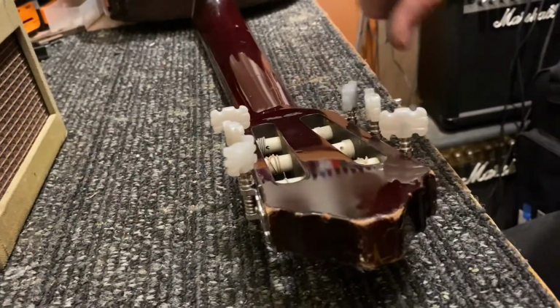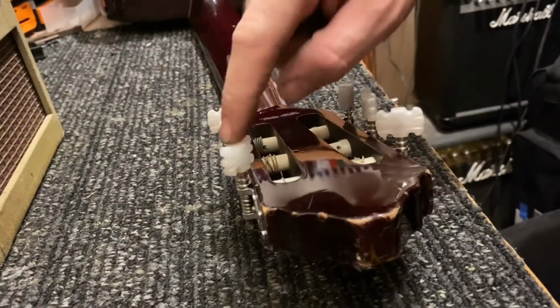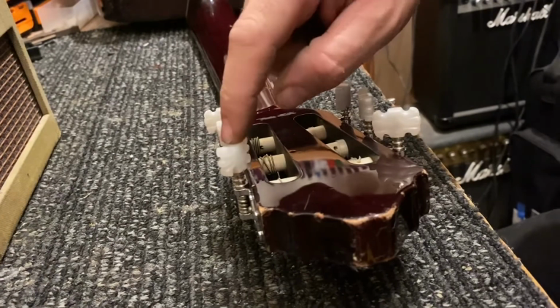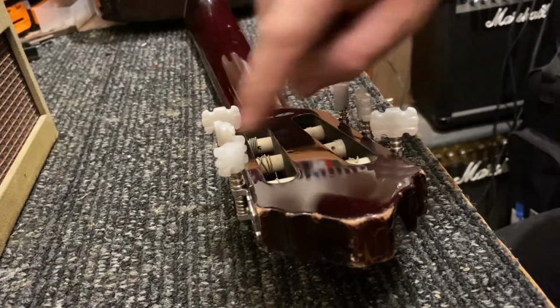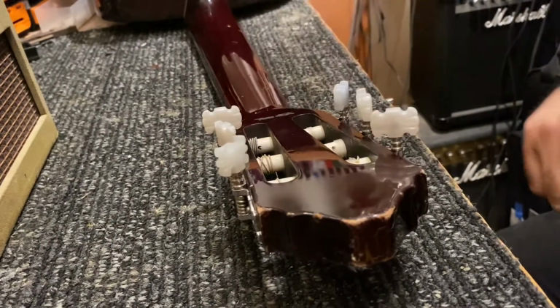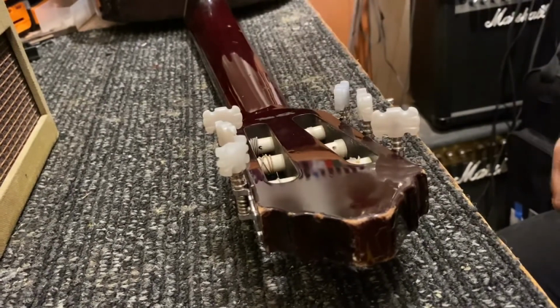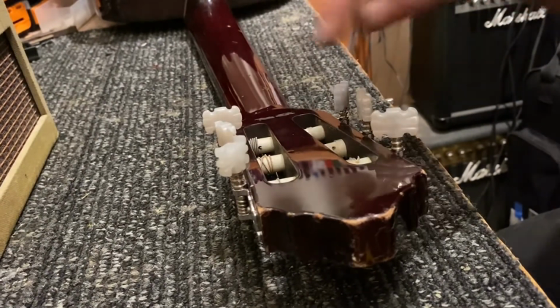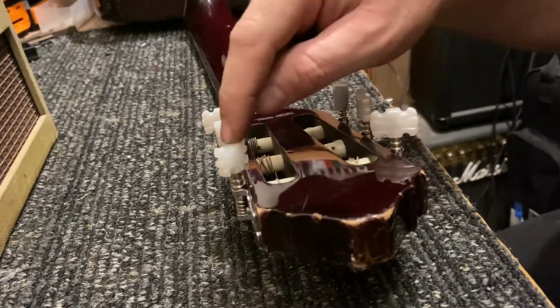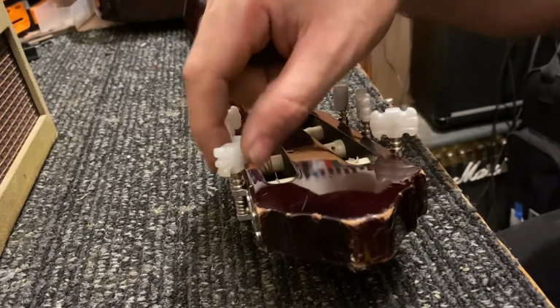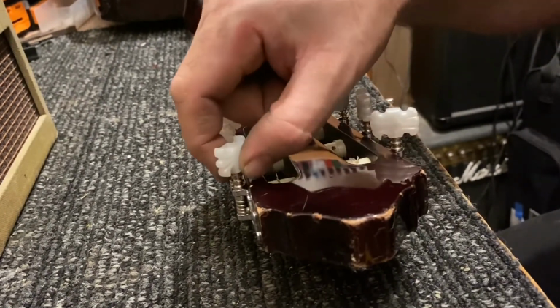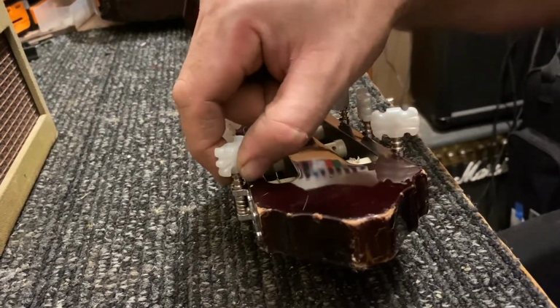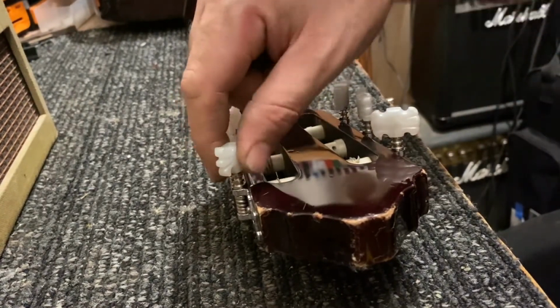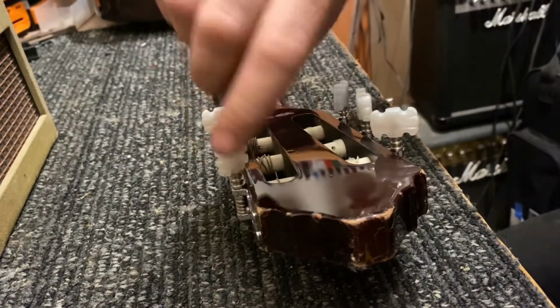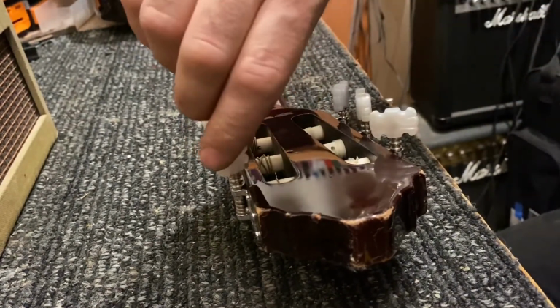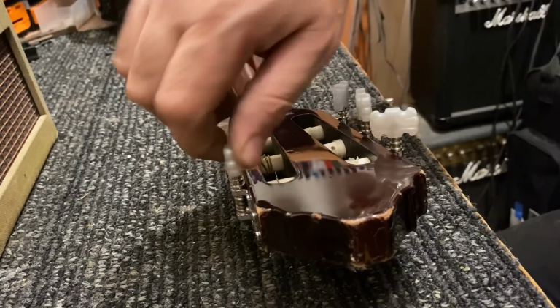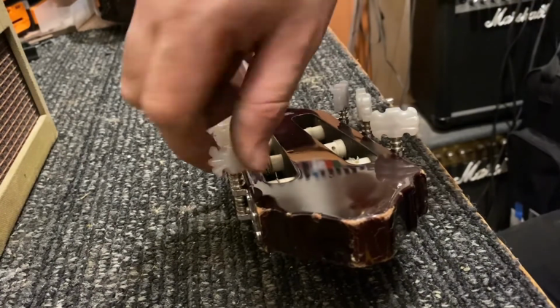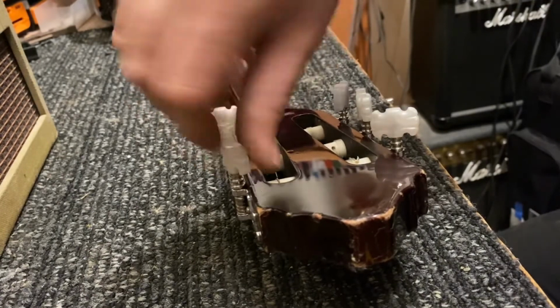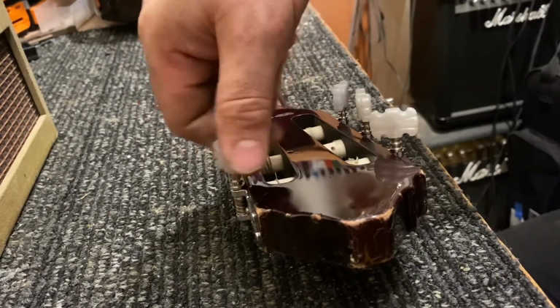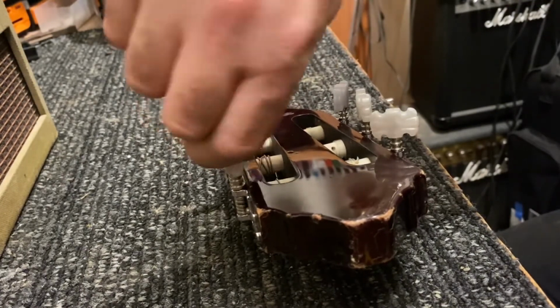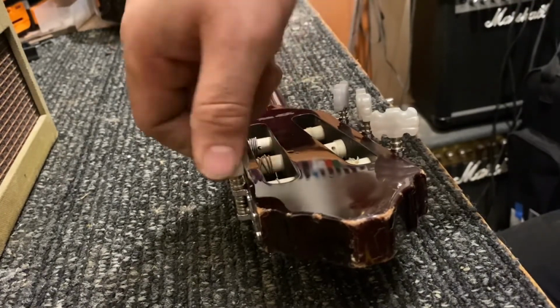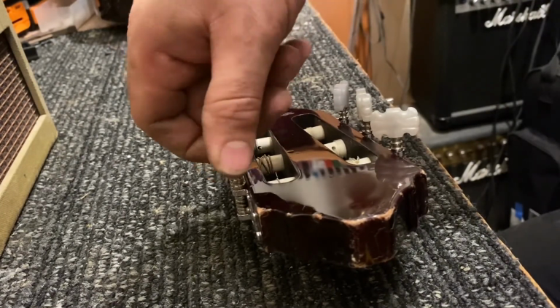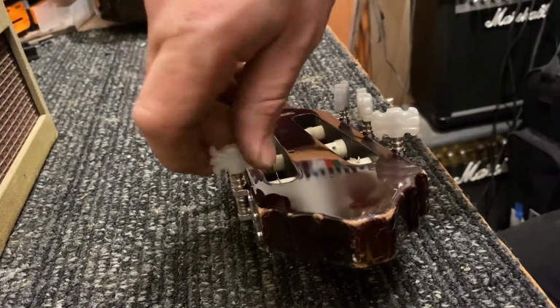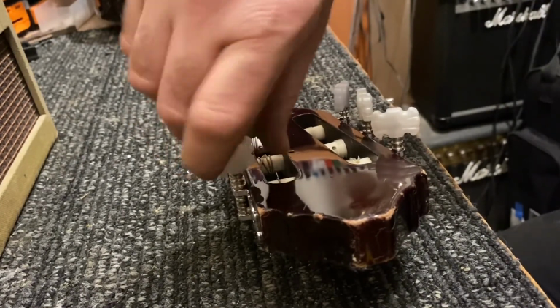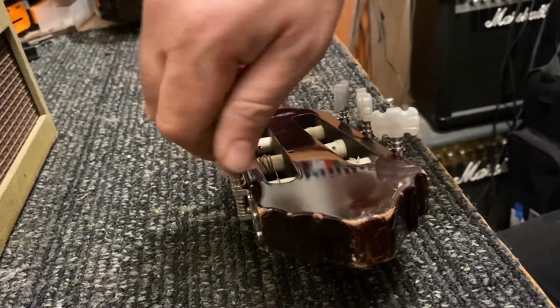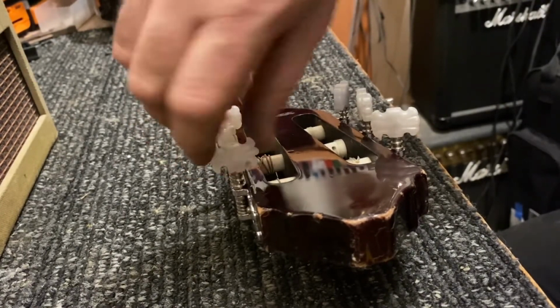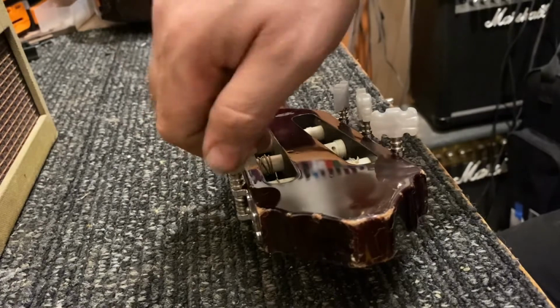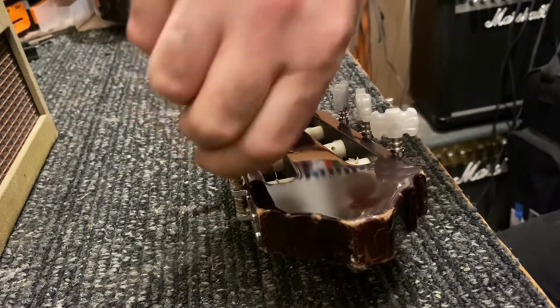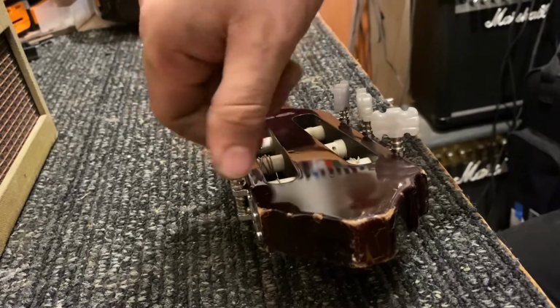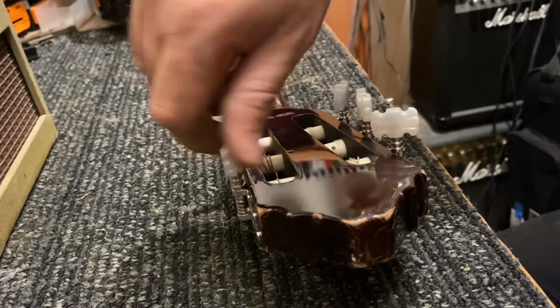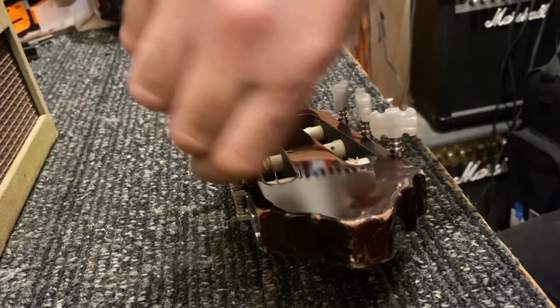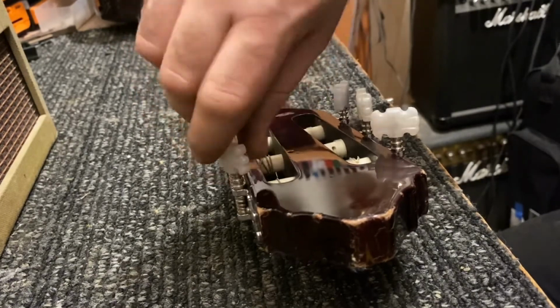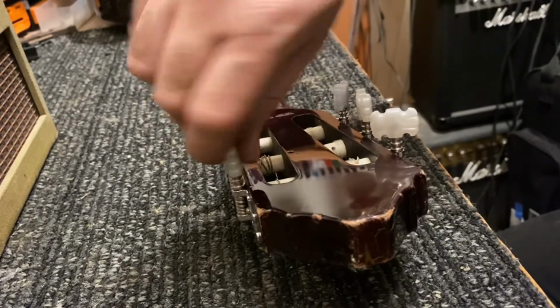Now the key is to let this sit for at least five minutes. Make sure that the plastic is solidified around the new section. Once that's done, take a test run. Holding tension, feeling good.